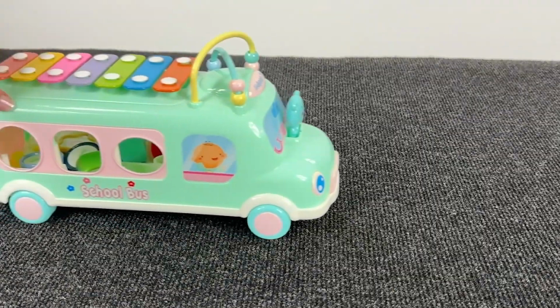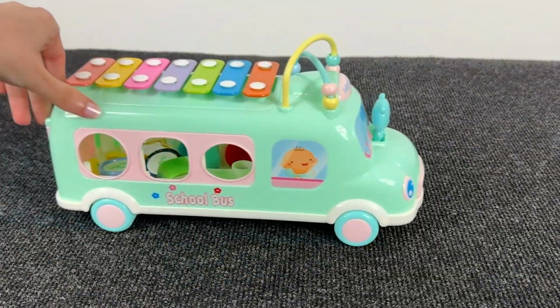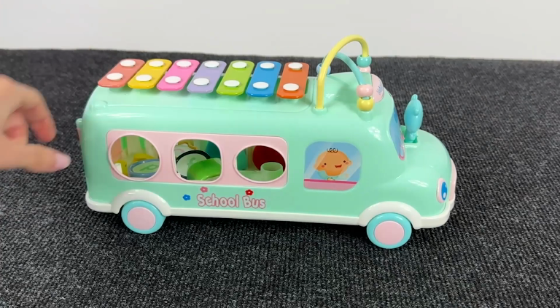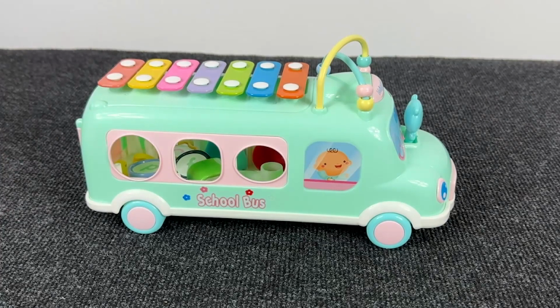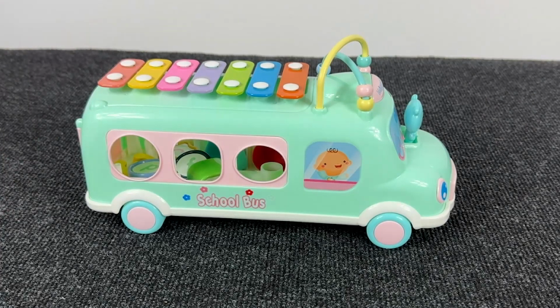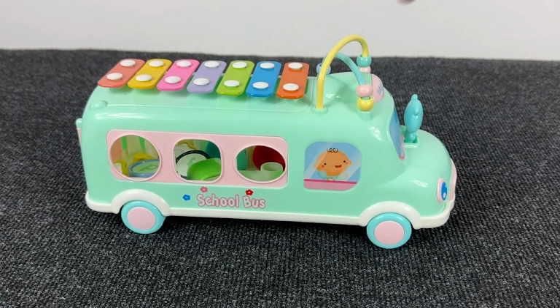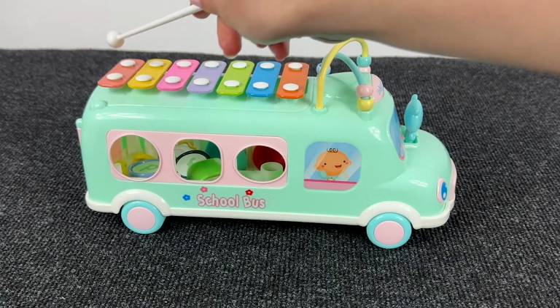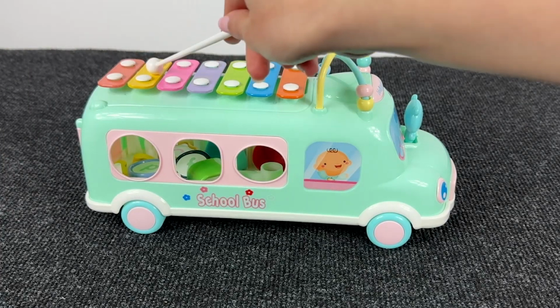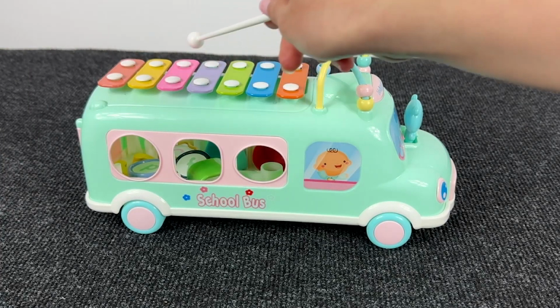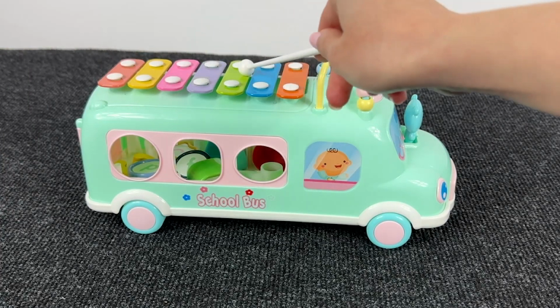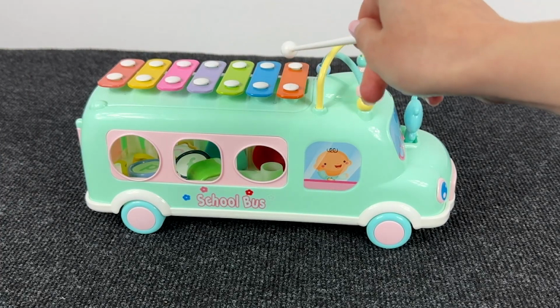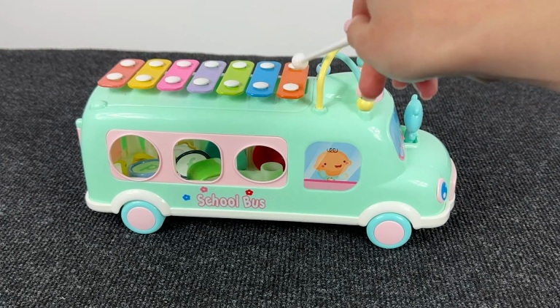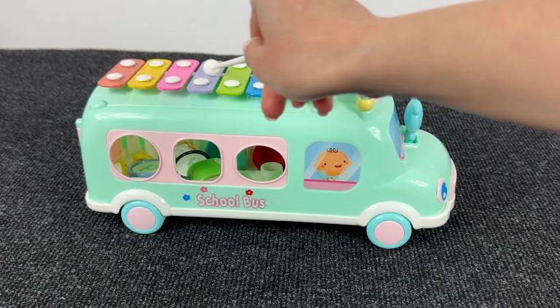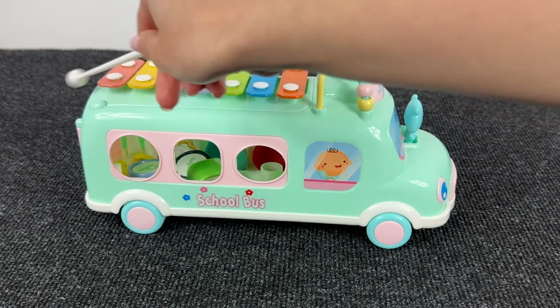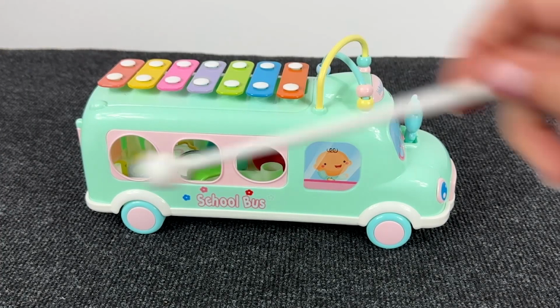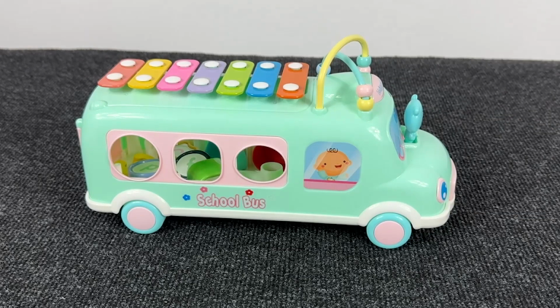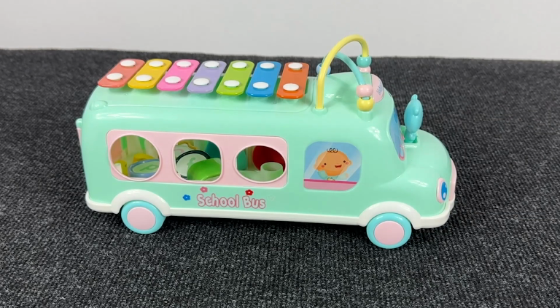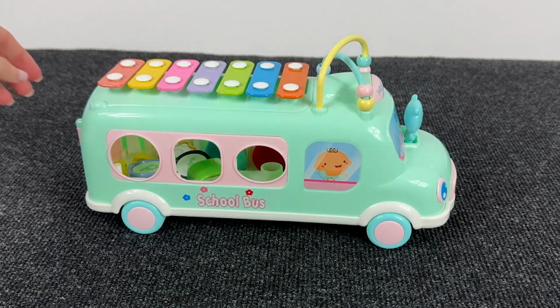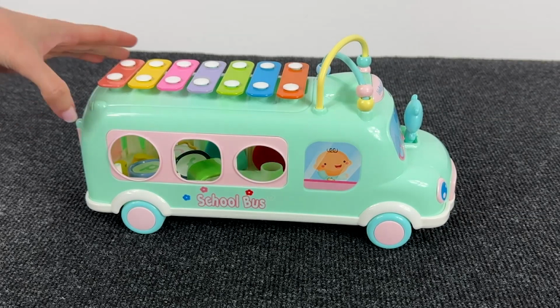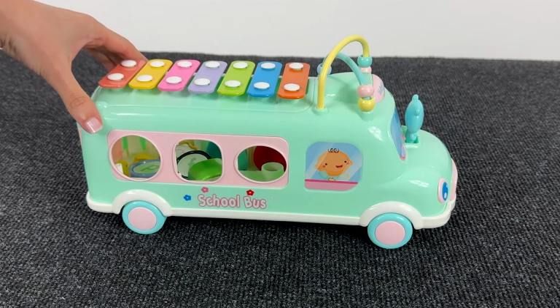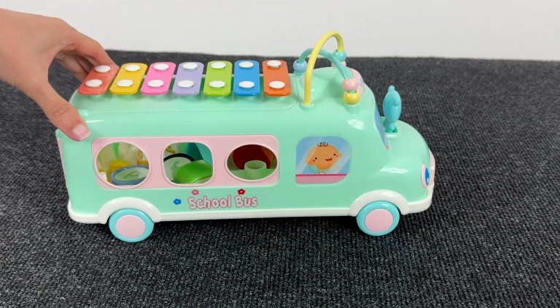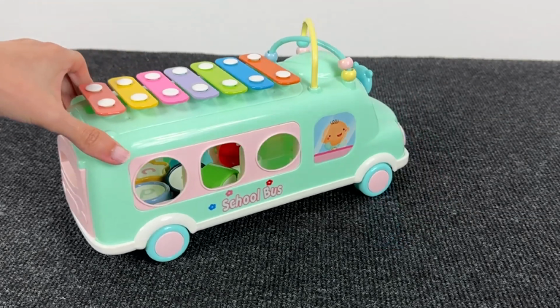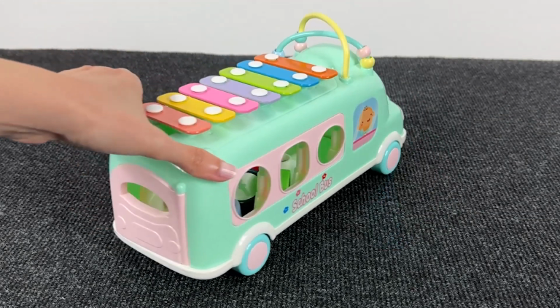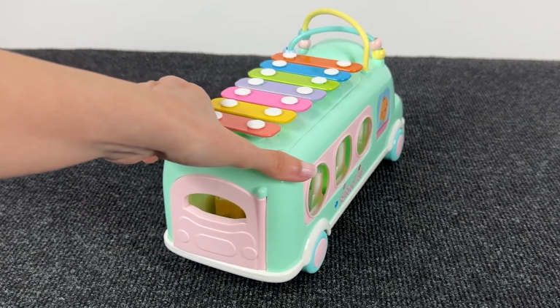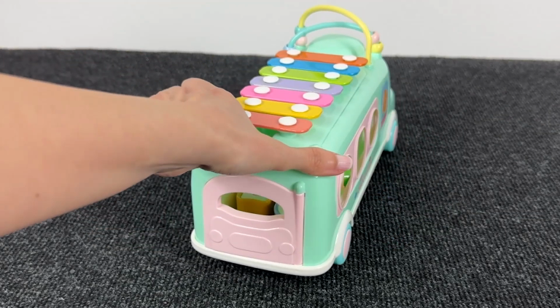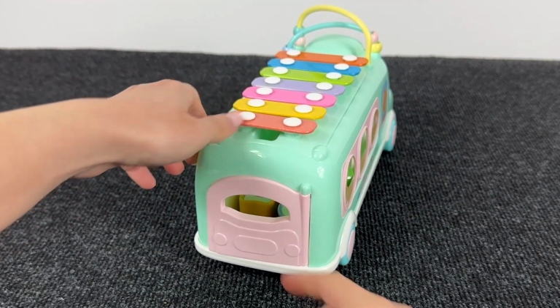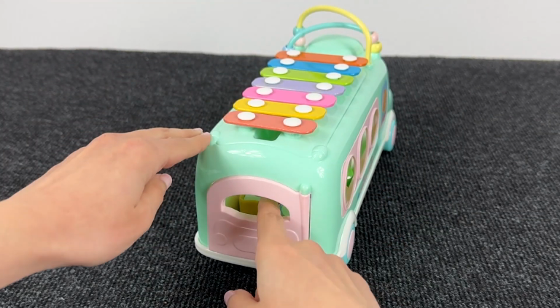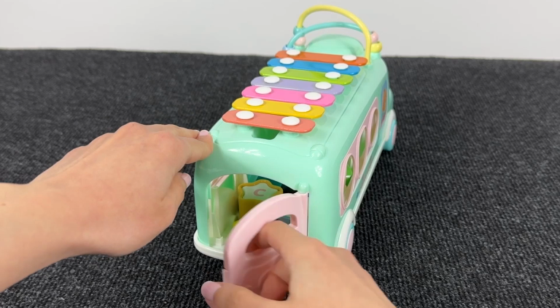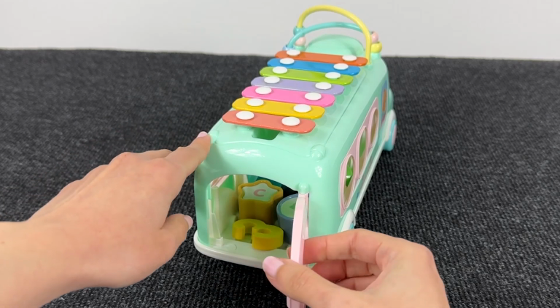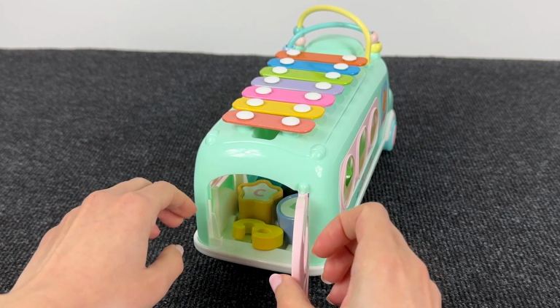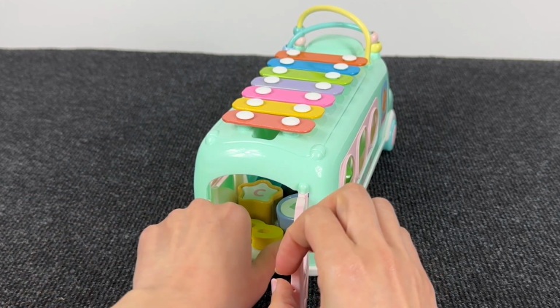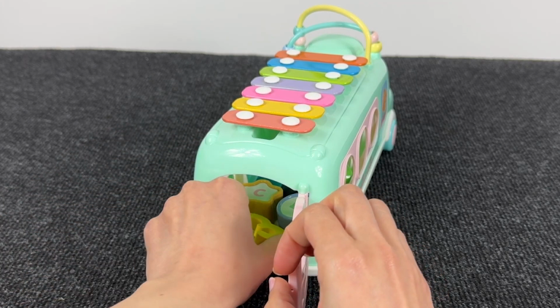It's a musical school bus! Wow, very funny! We can play music on that! And I see something inside. Let's open this door in the back and see what it is!